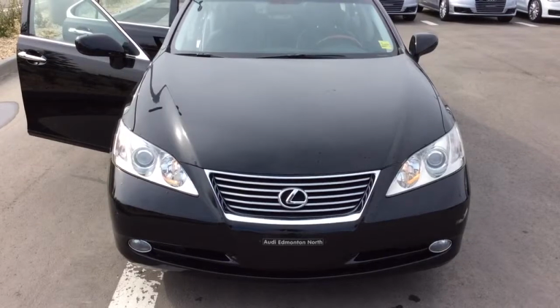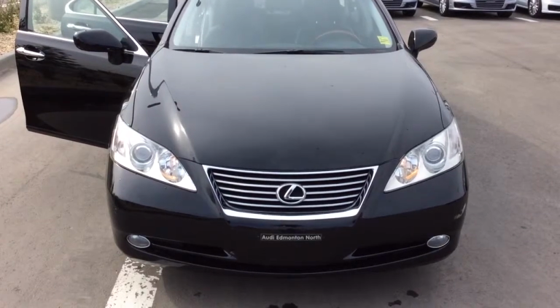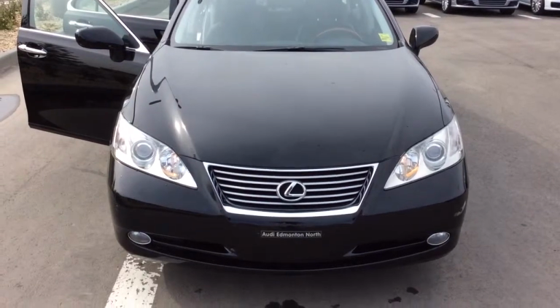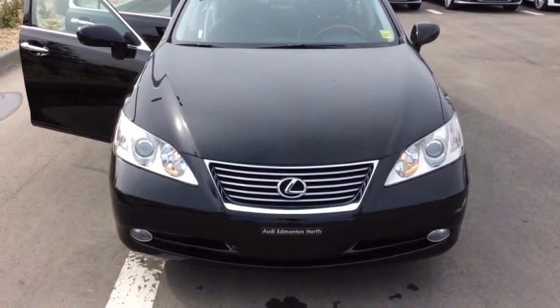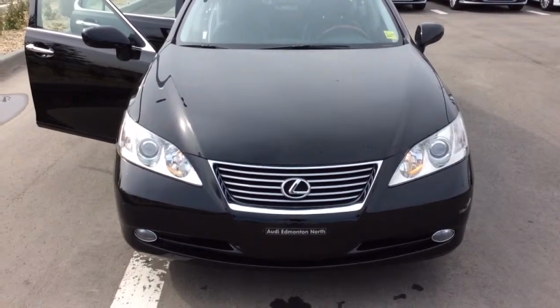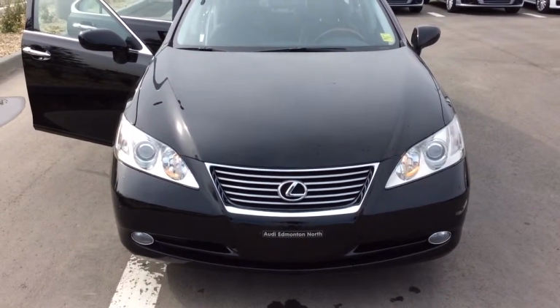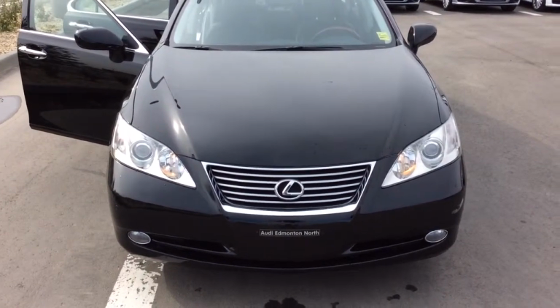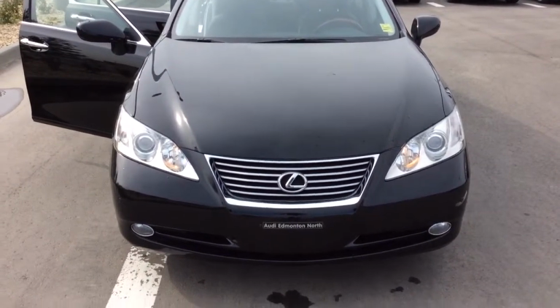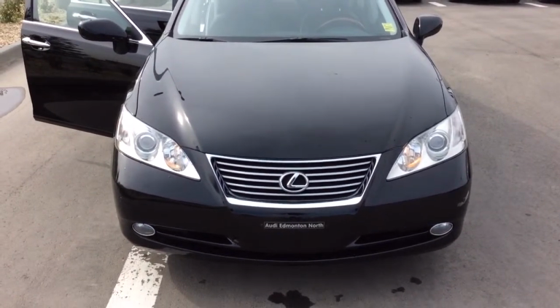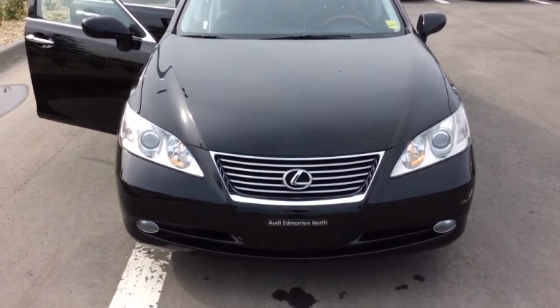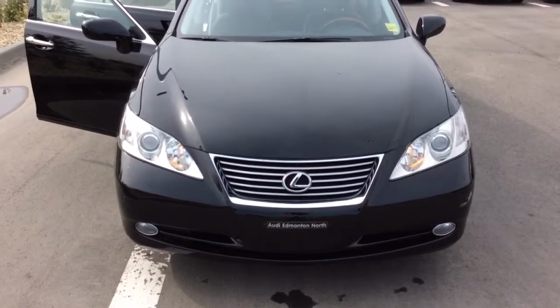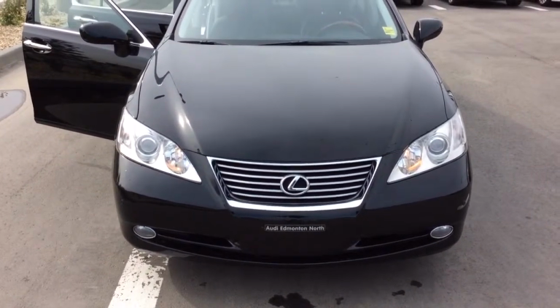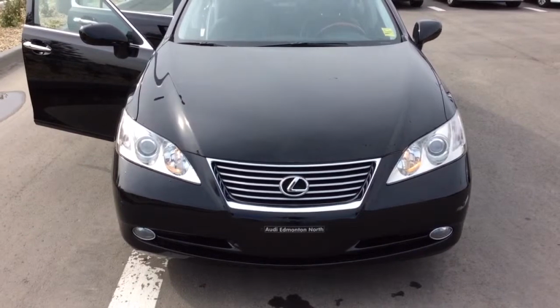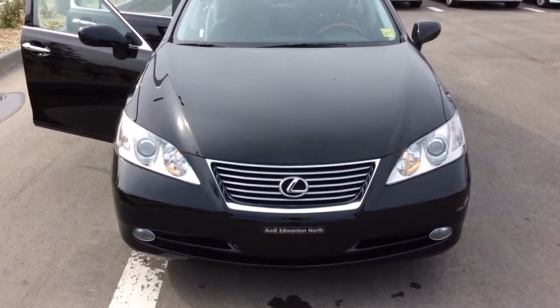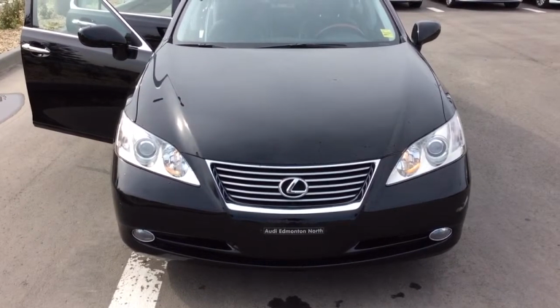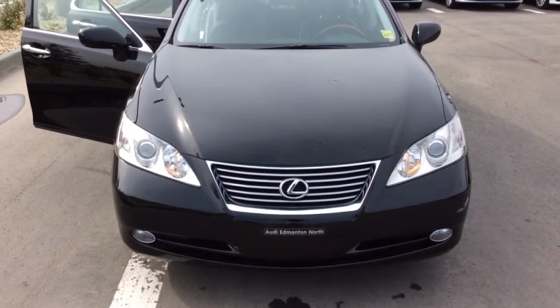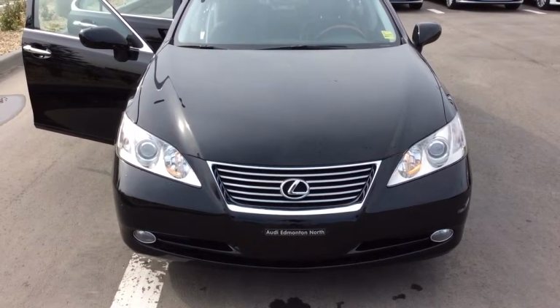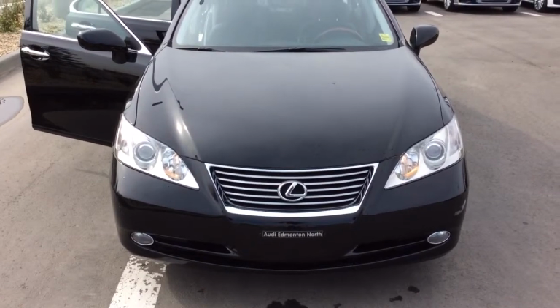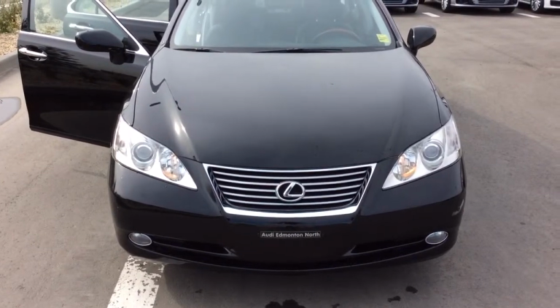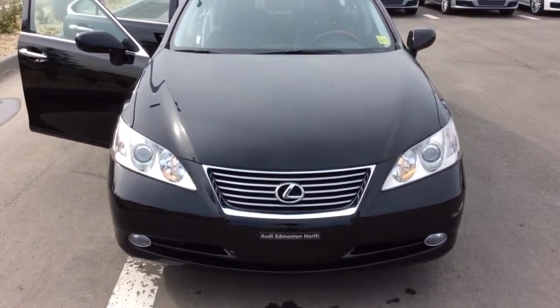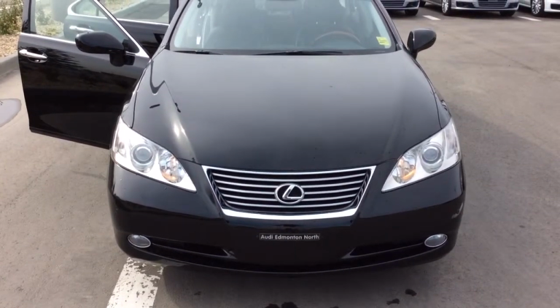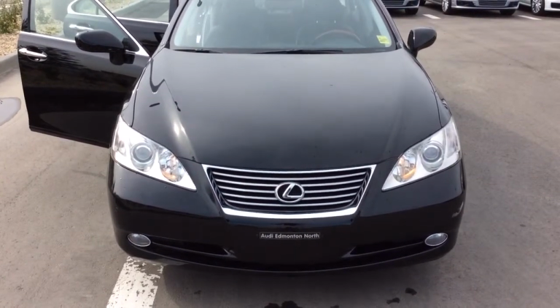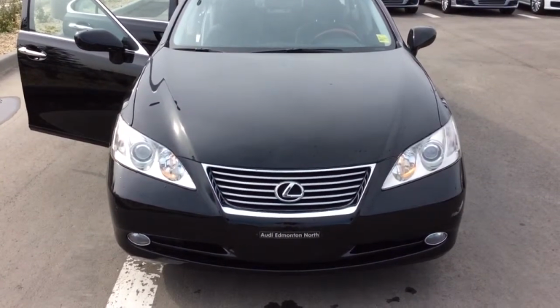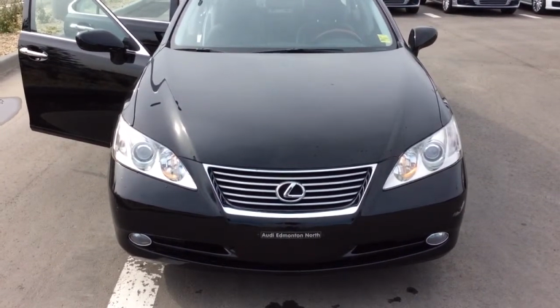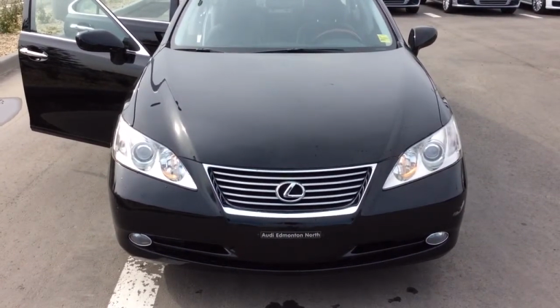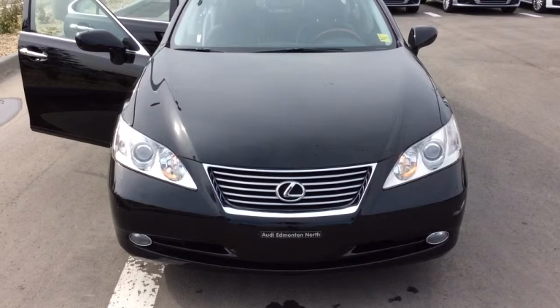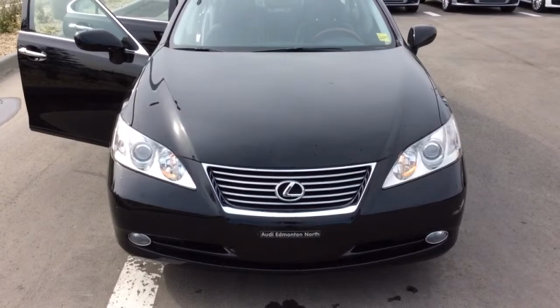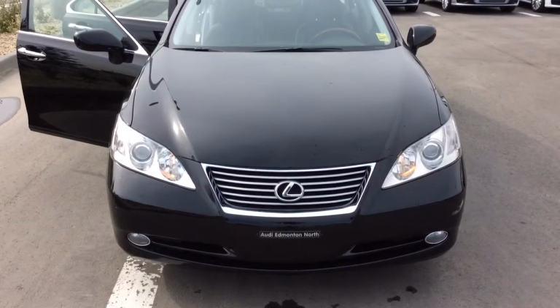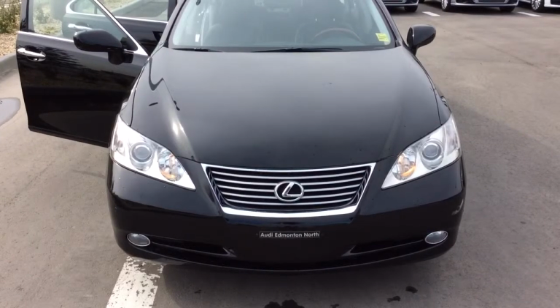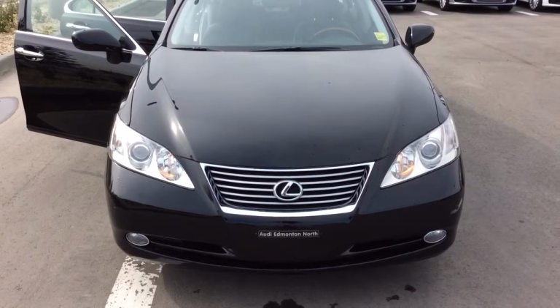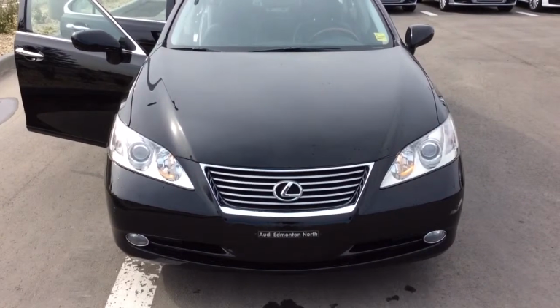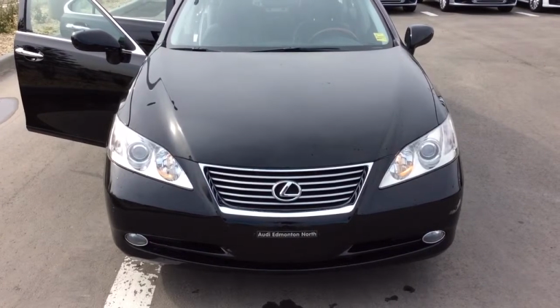Good morning Jay, my name is Joshua Couch. I'm an Audi Brand Specialist here at Audi Edmonton North and I just wanted to thank you for your inquiry. As part of your information package, I'm going to send you a quick customized video walk around of your new car. So let's get started.